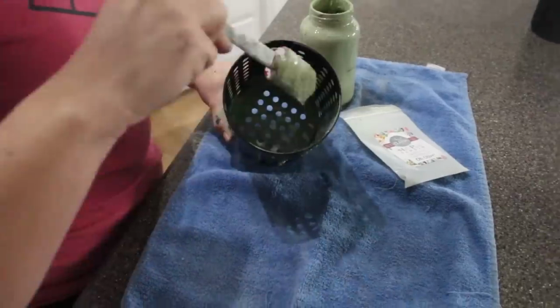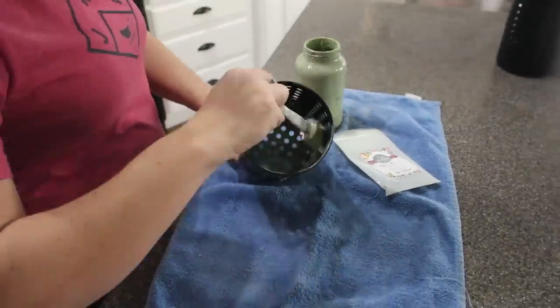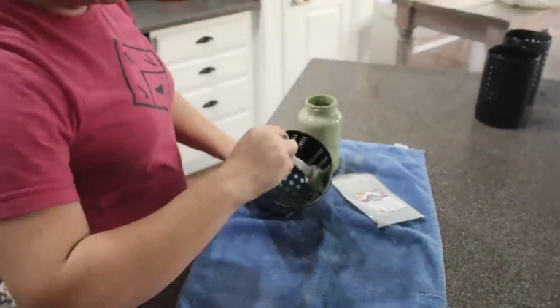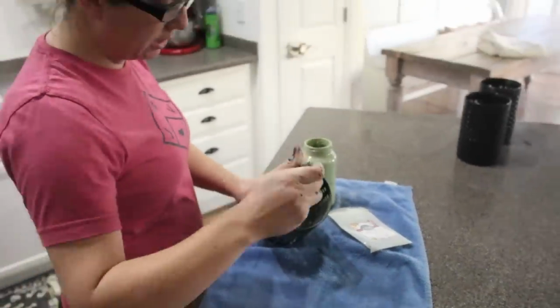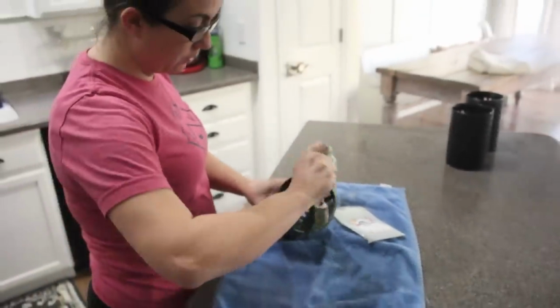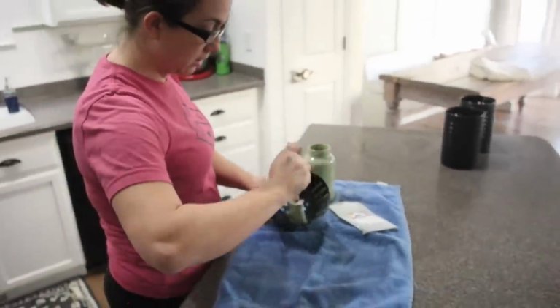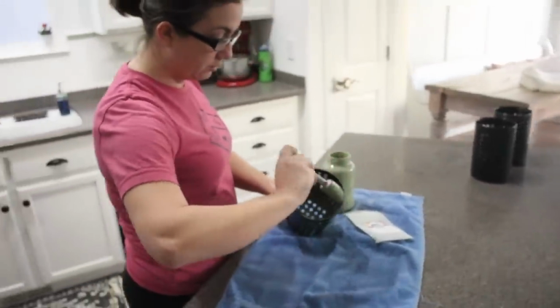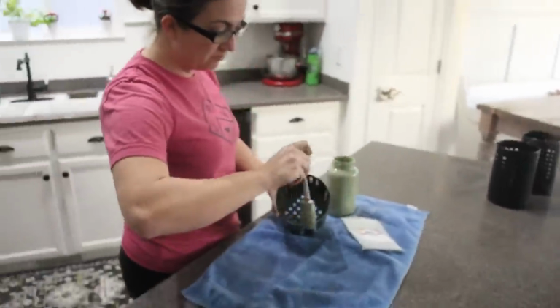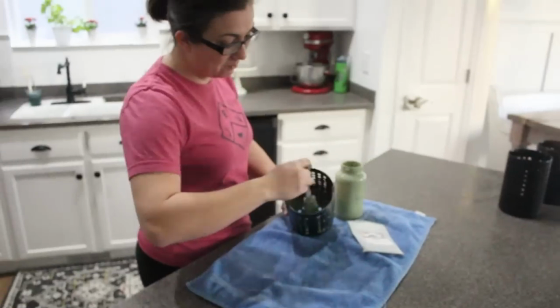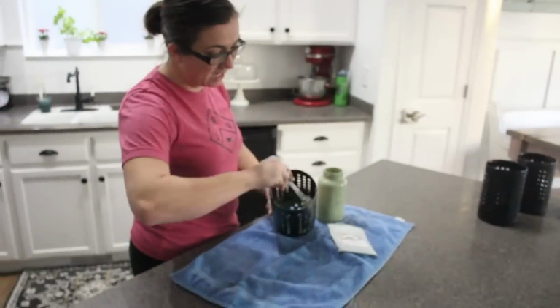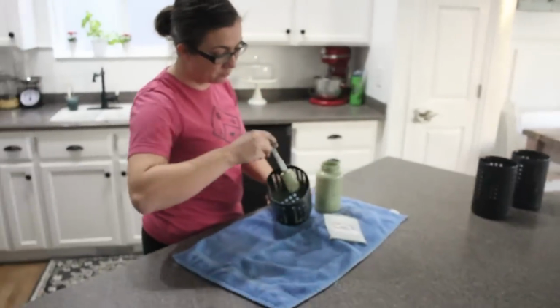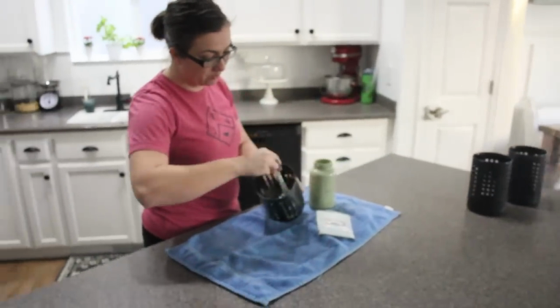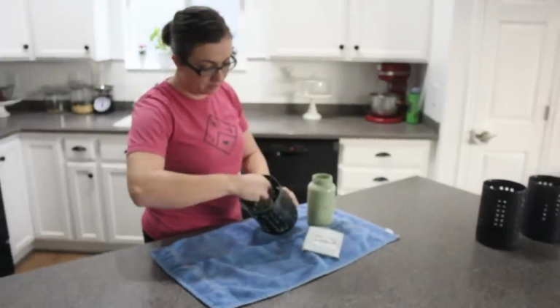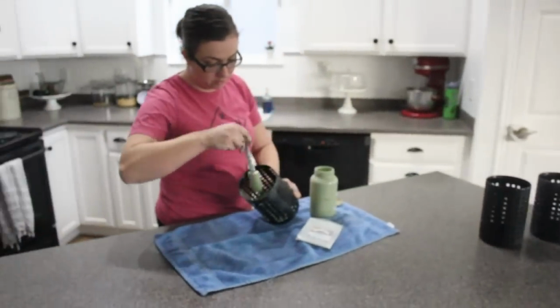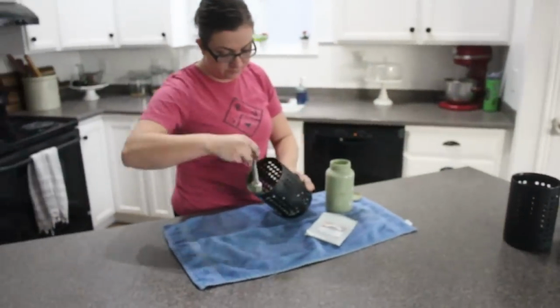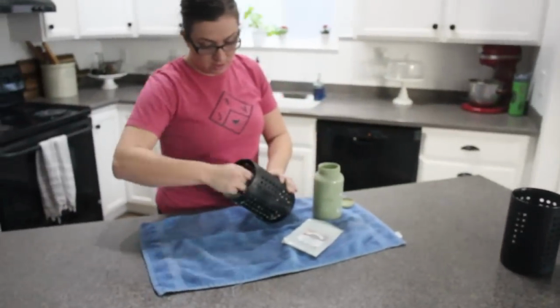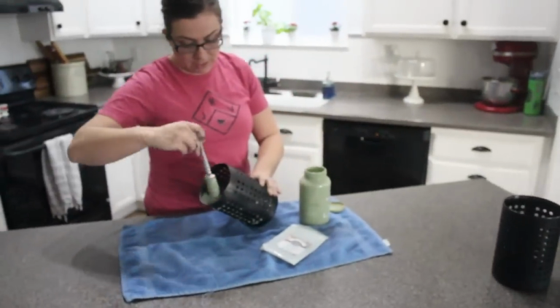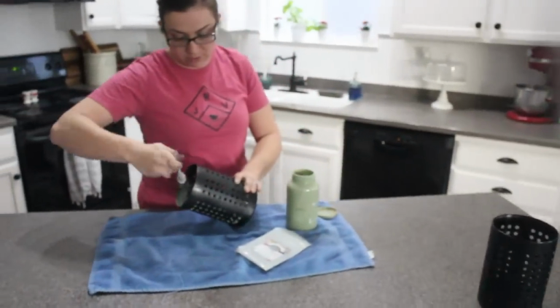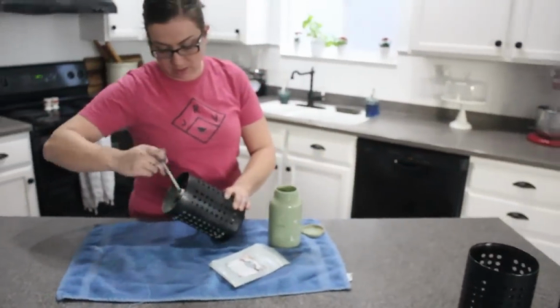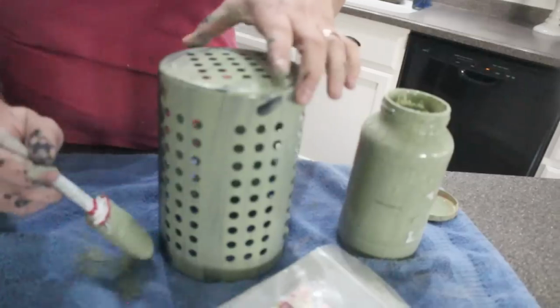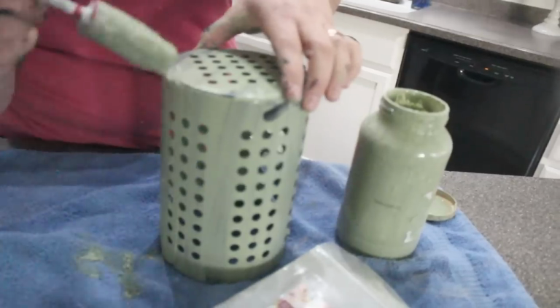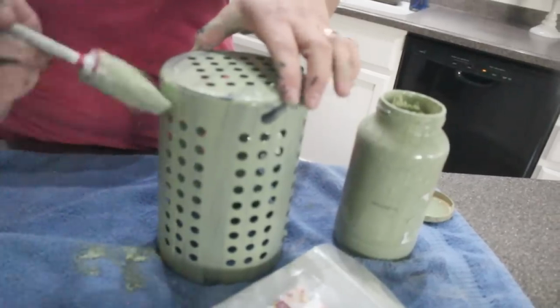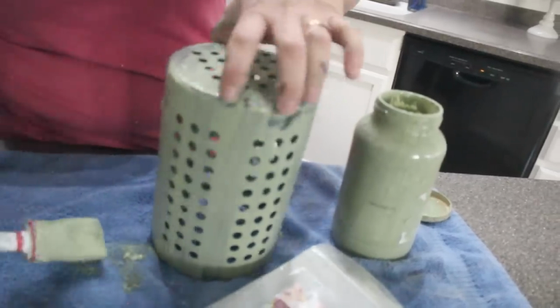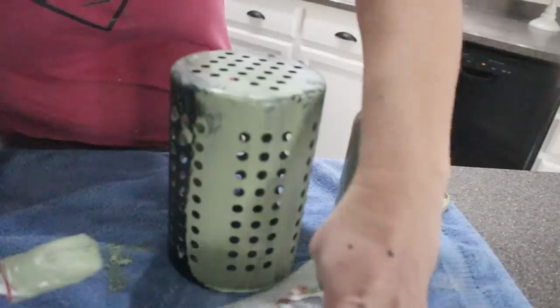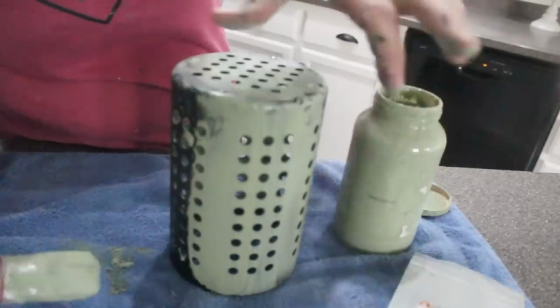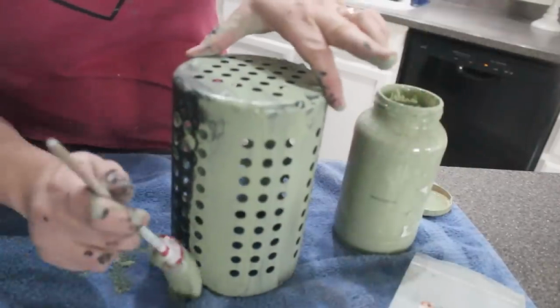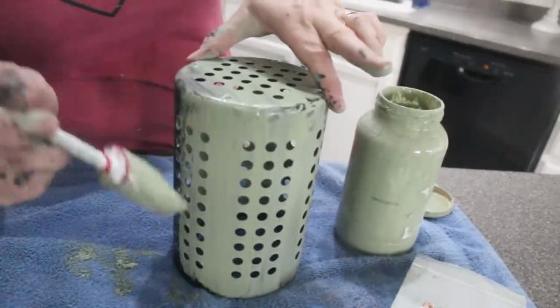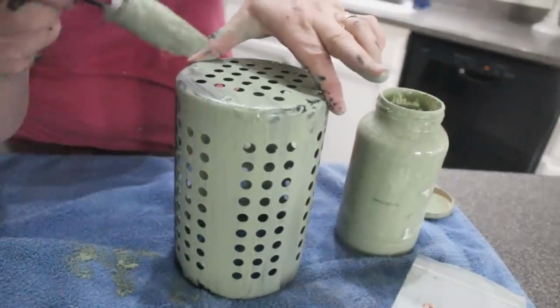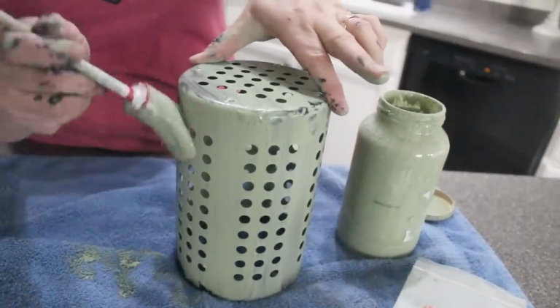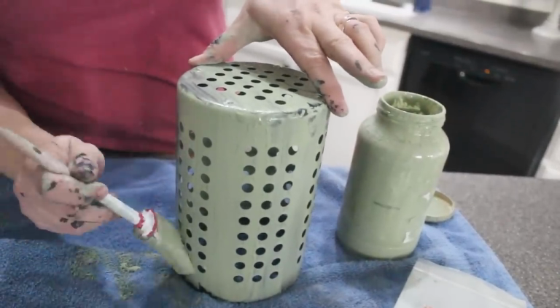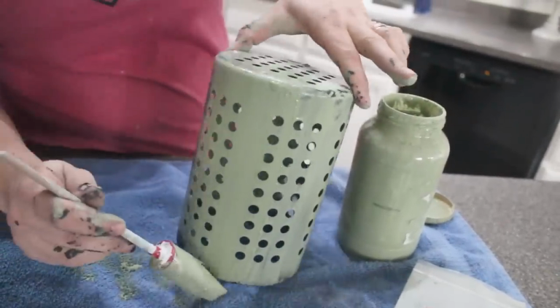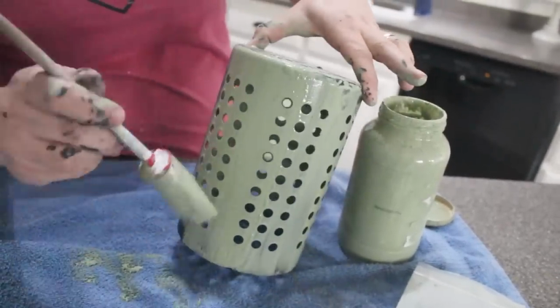I didn't add any extra bonds, so I'm hoping it doesn't all chip off. Milk paint adheres really well to metal — that's why I chose this. Here's a tip: don't paint the top, and then you'll have something to hold on to that's not painted.